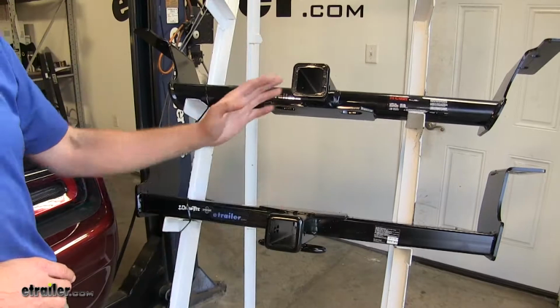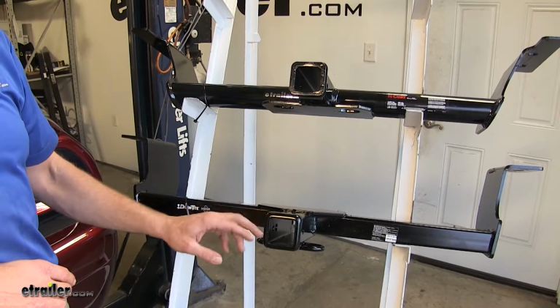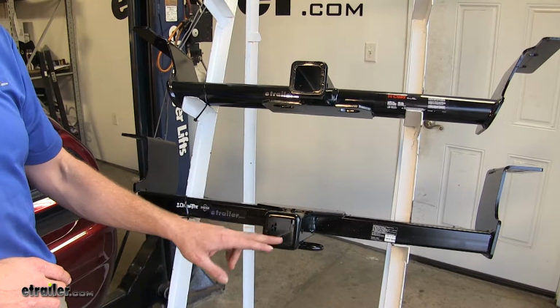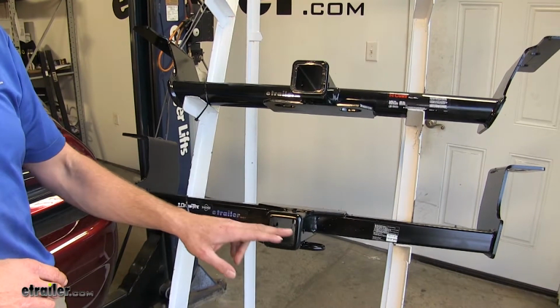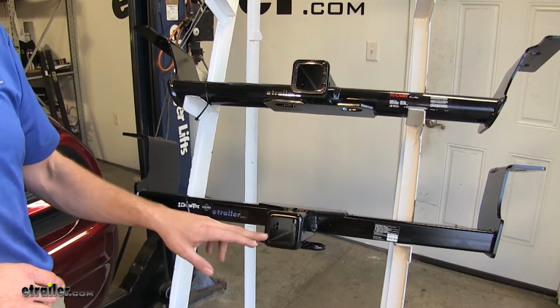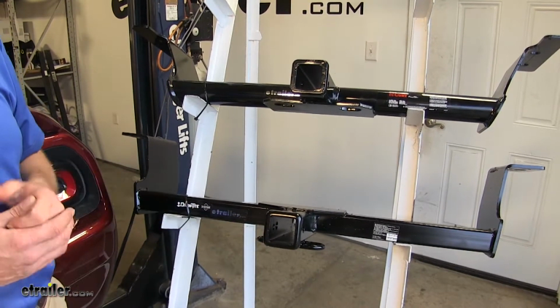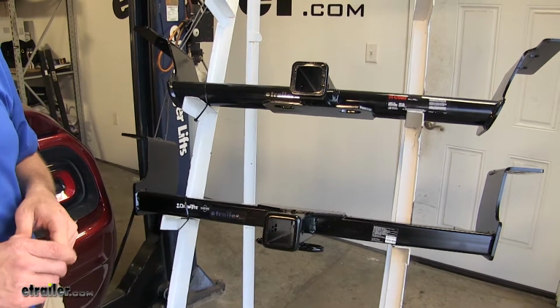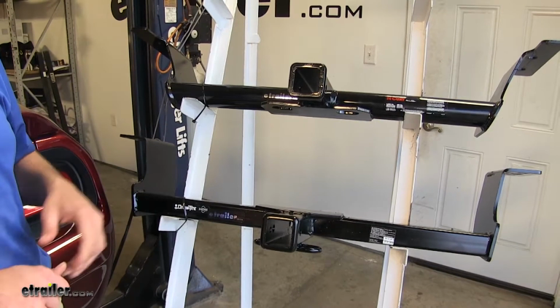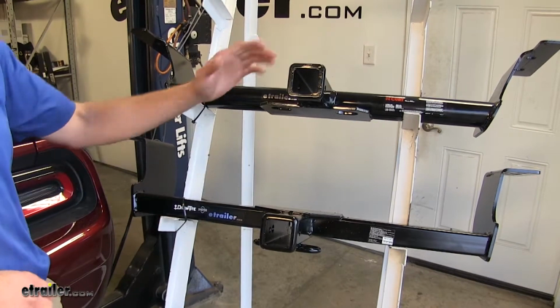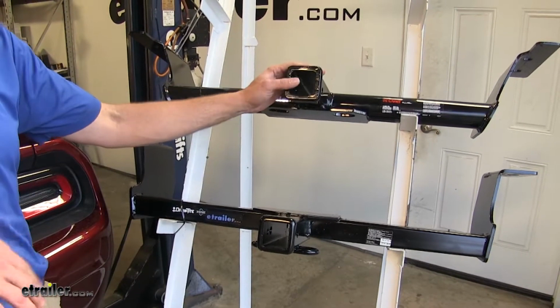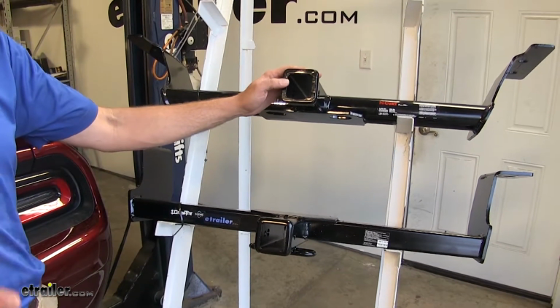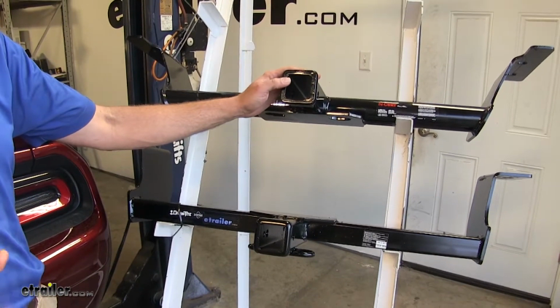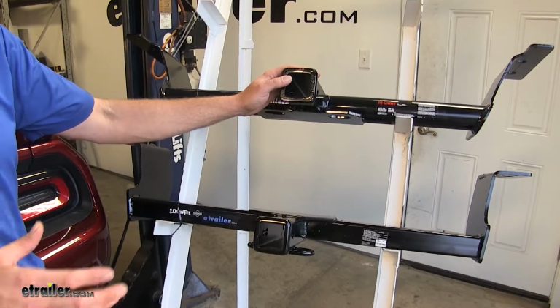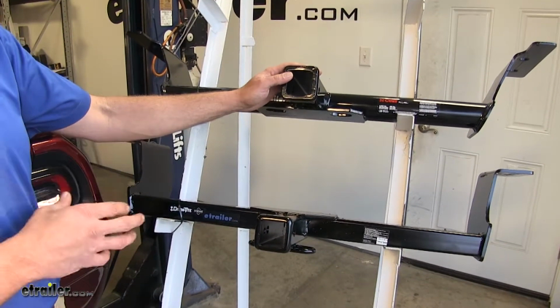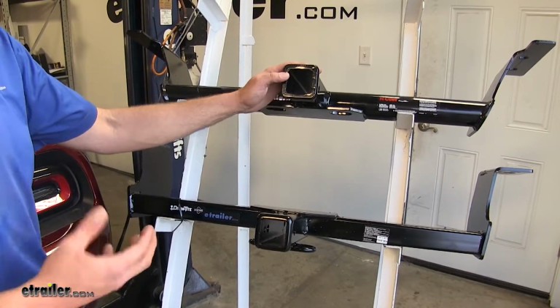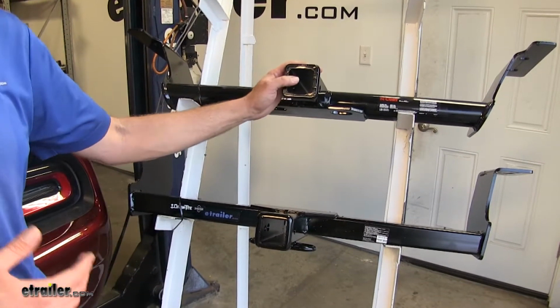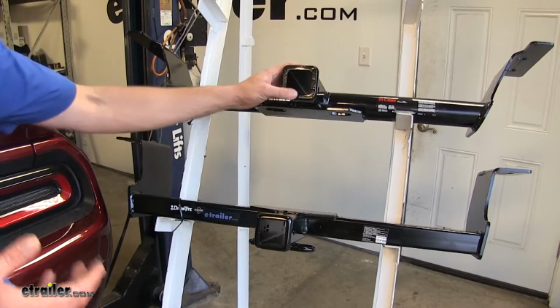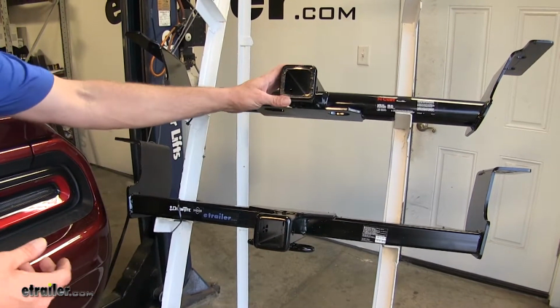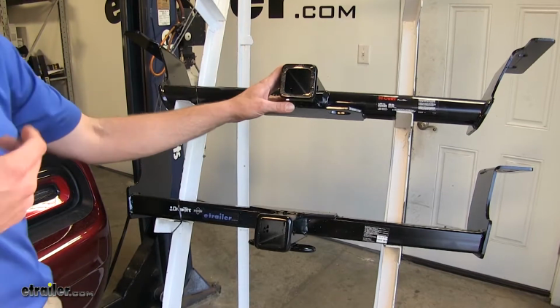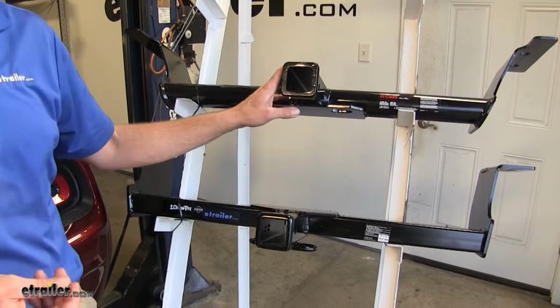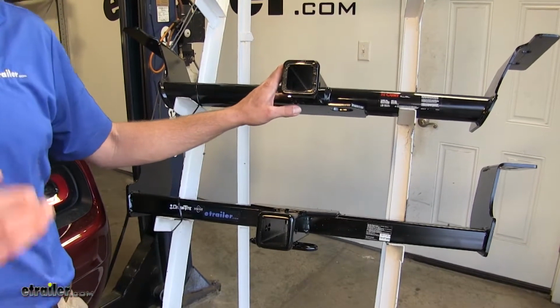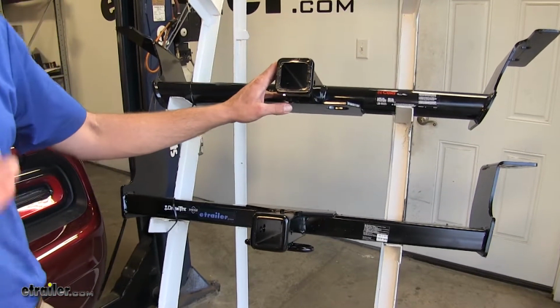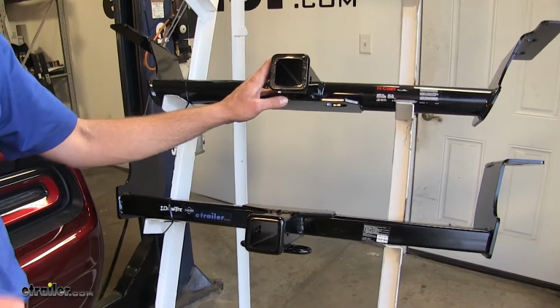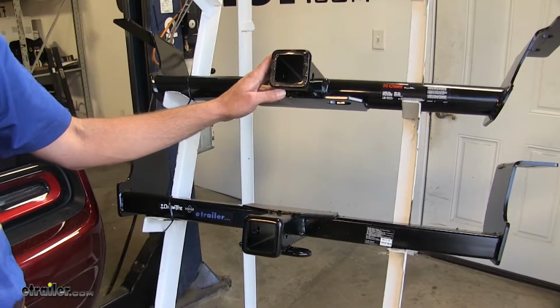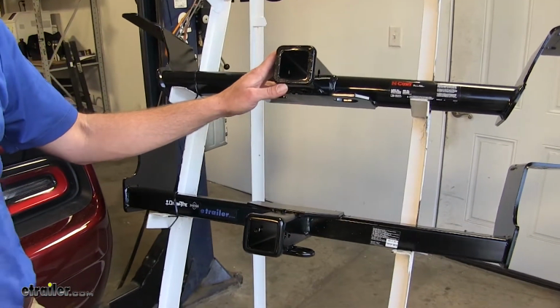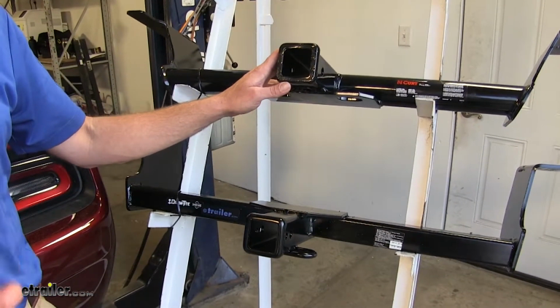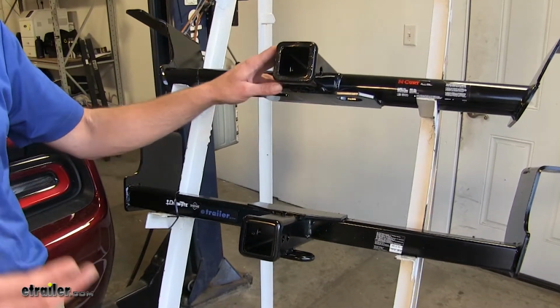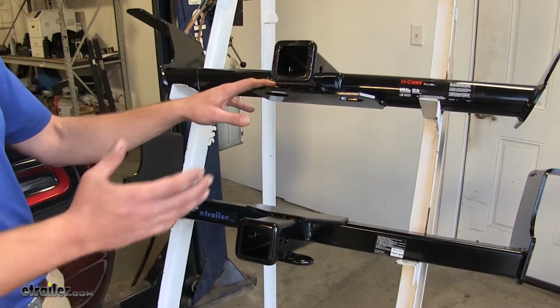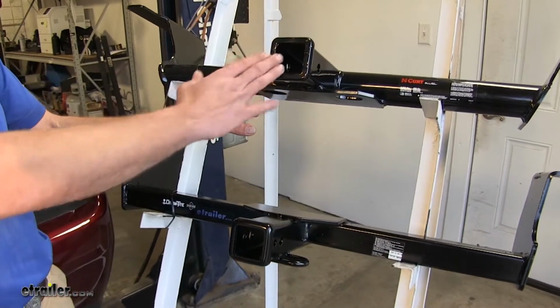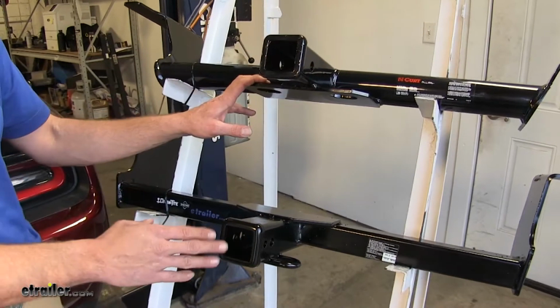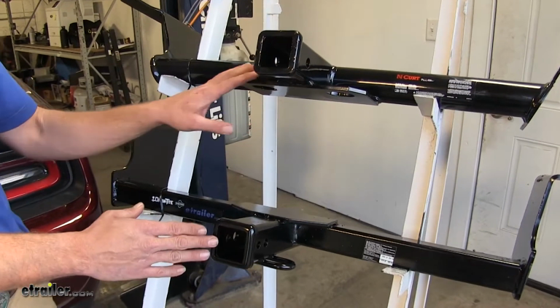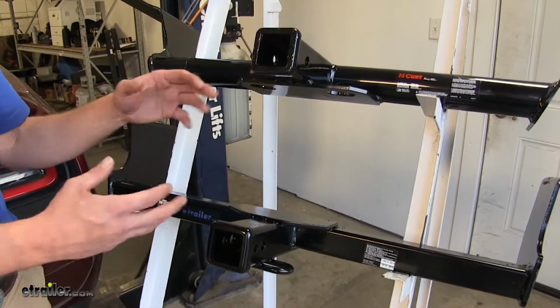Both of our hitches are going to offer a 2" by 2" receiver tube opening, which is going to make them very versatile and useful. These are going to work out really well for ball mounts, bike racks, and cargo carriers. Just about any type of hitch accessory they make is probably going to come in a Class 3 variety.